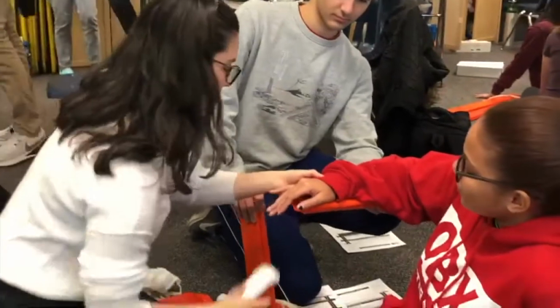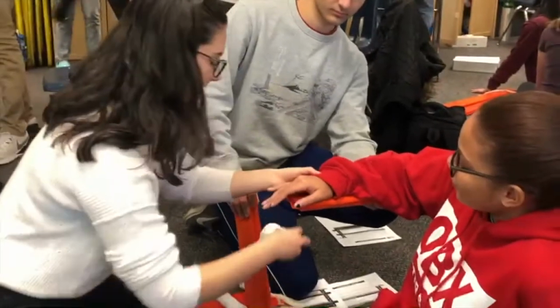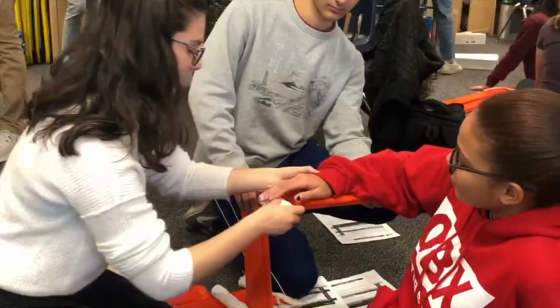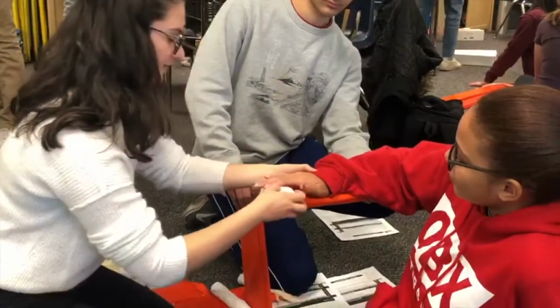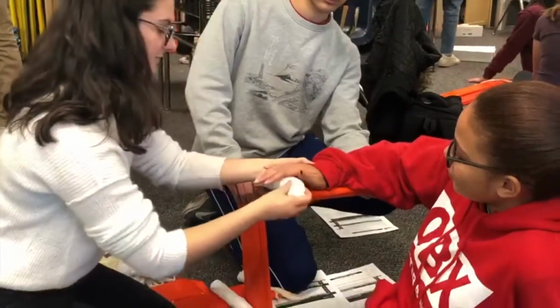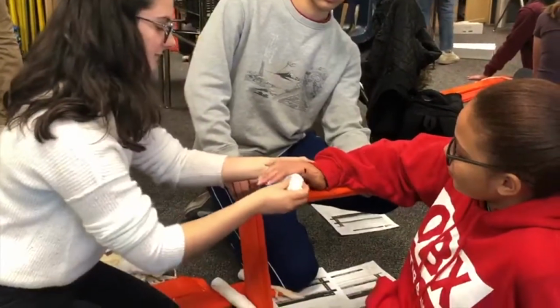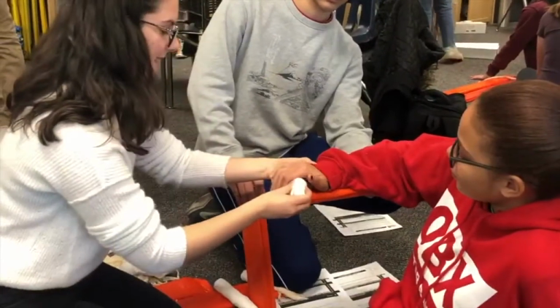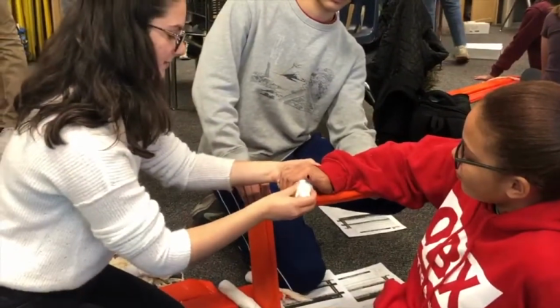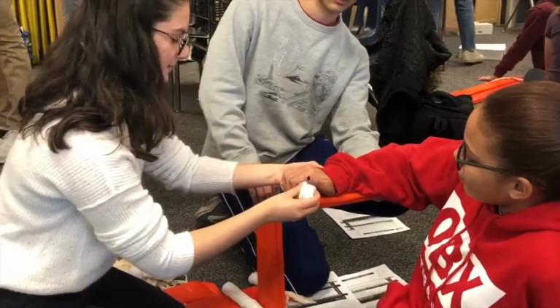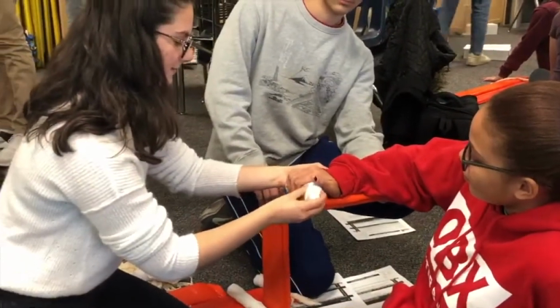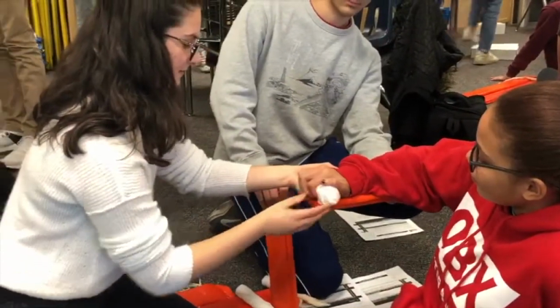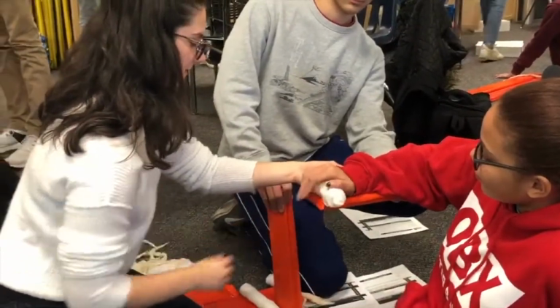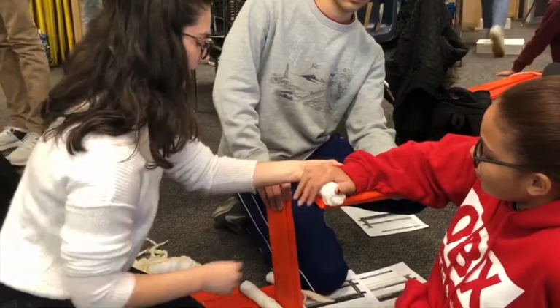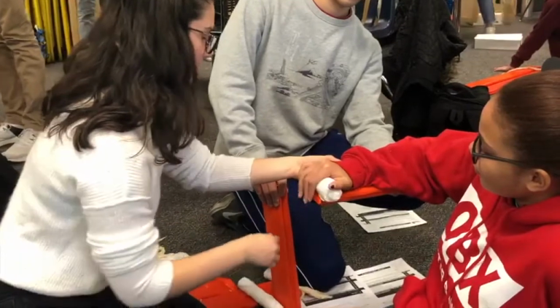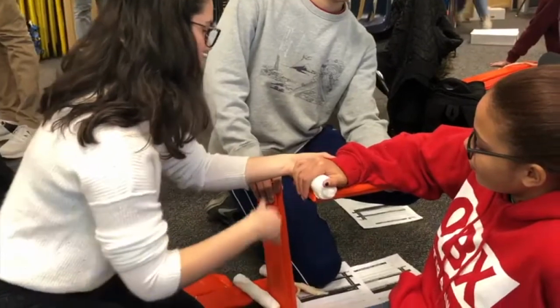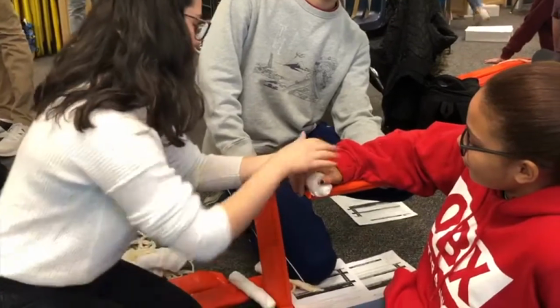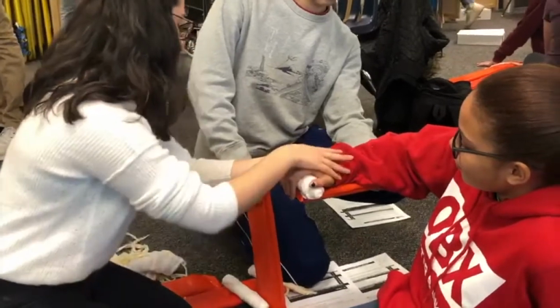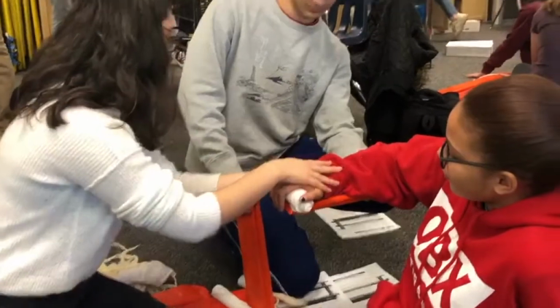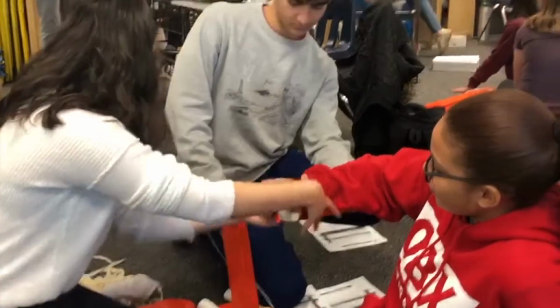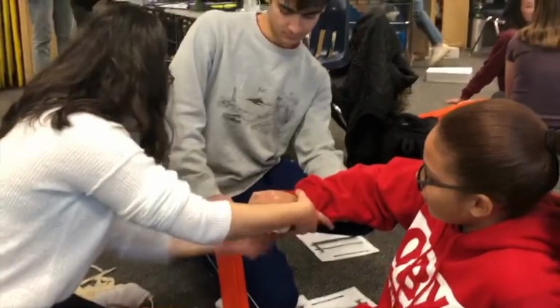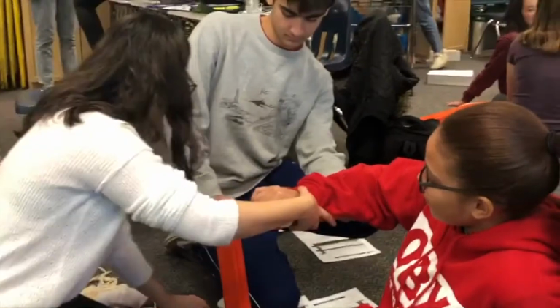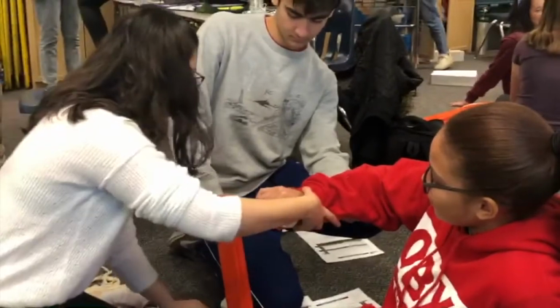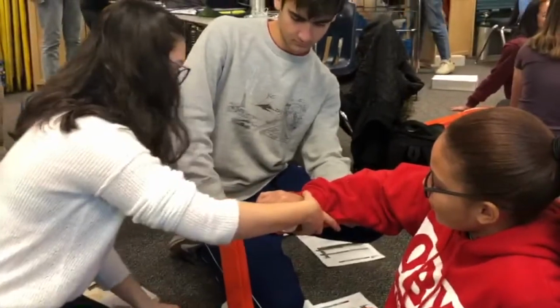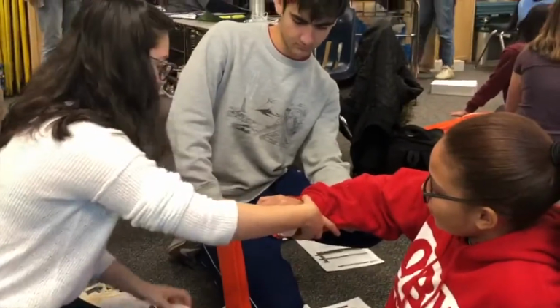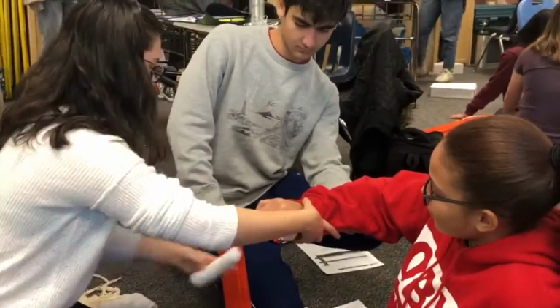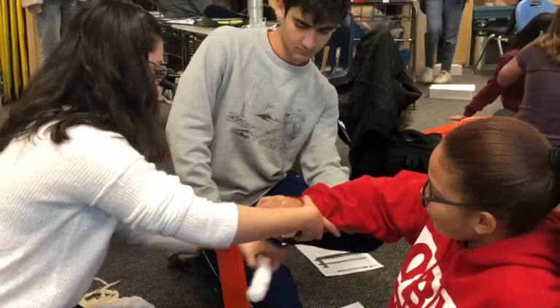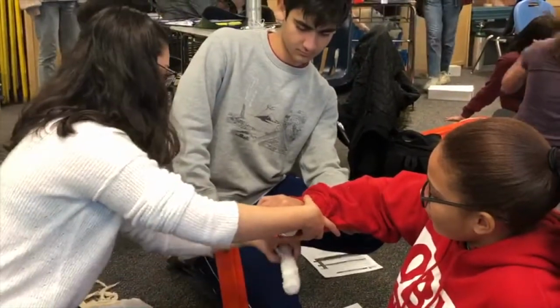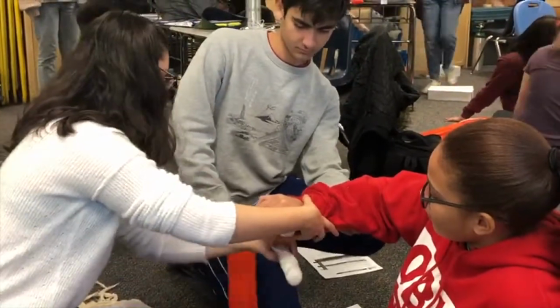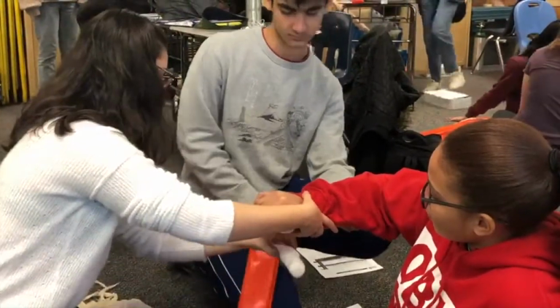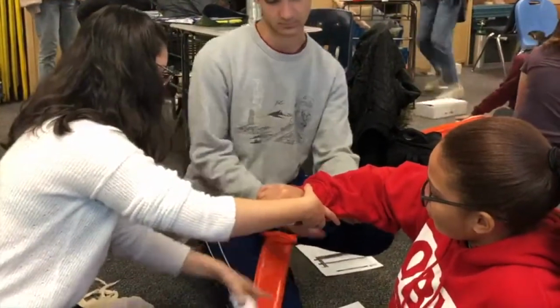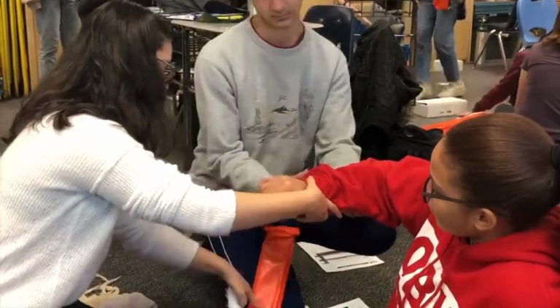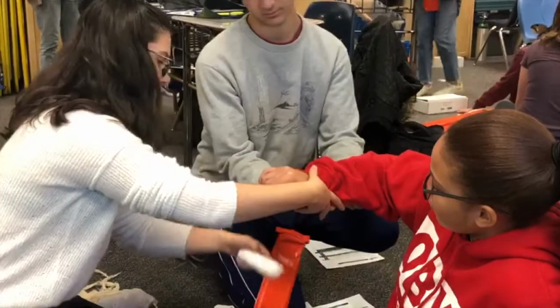Then you're going to ask her to grab that. There you go. And then you're going to put two hands — you don't need that one.